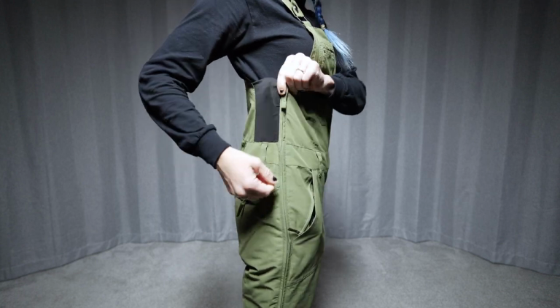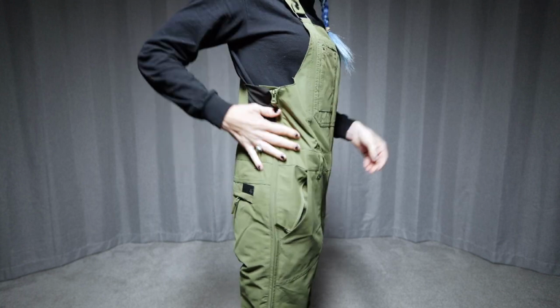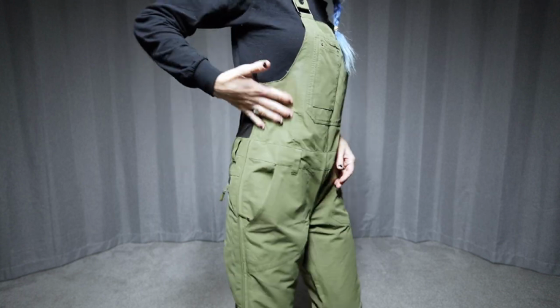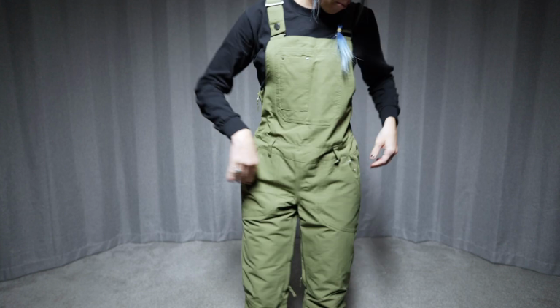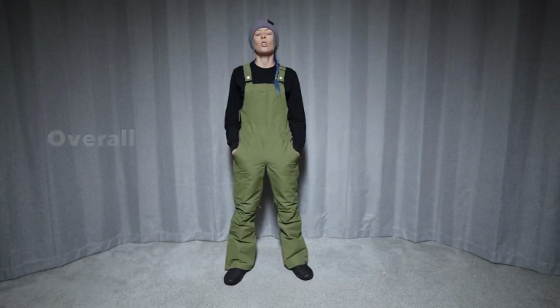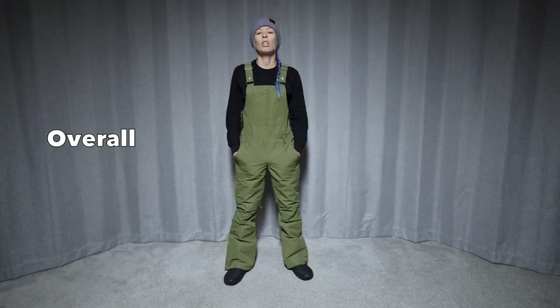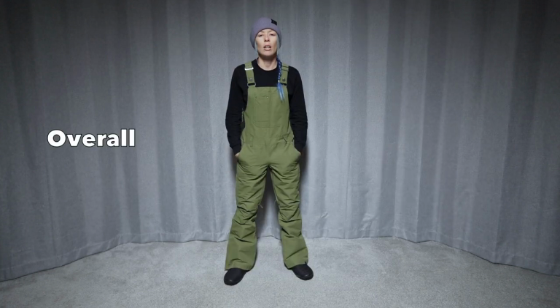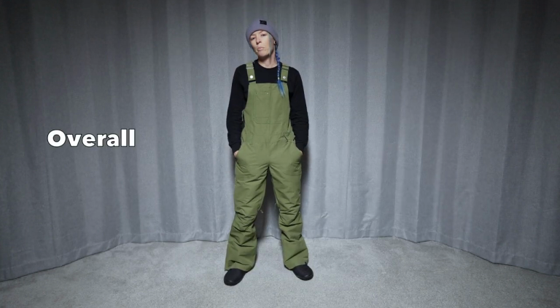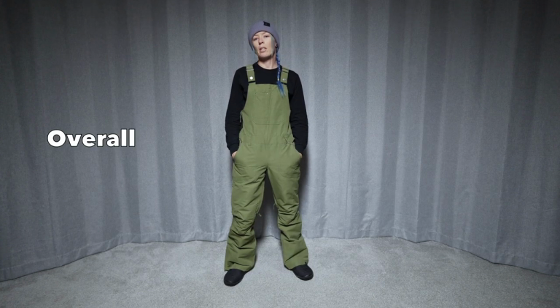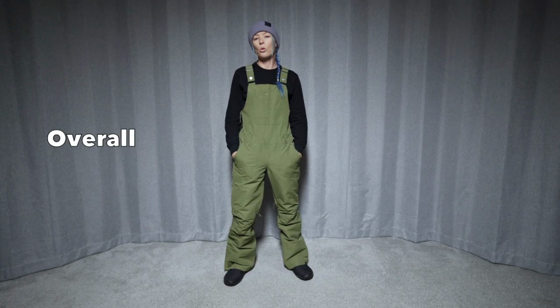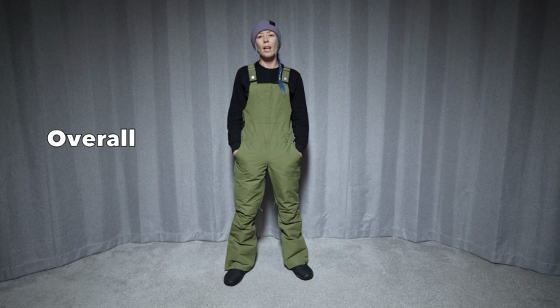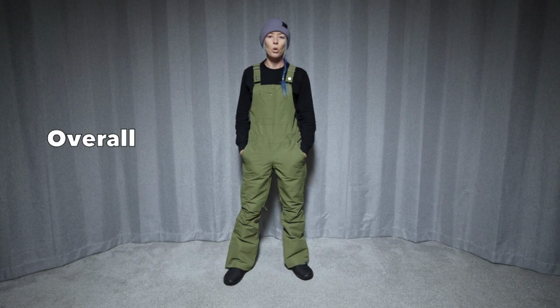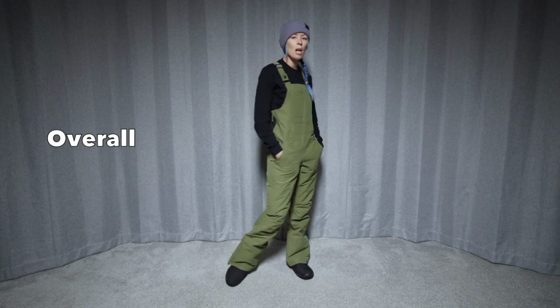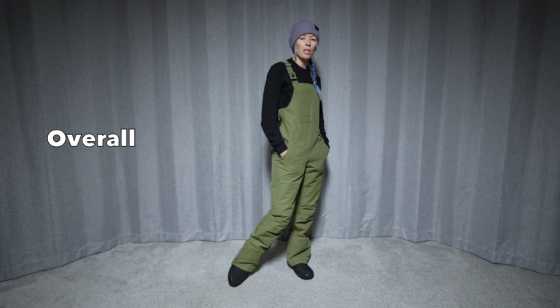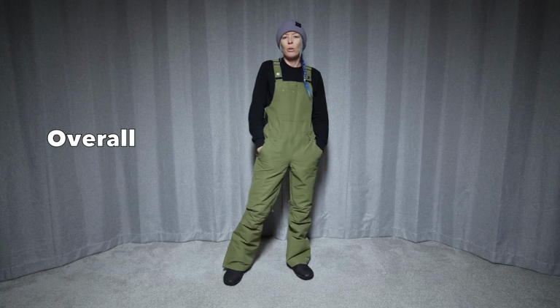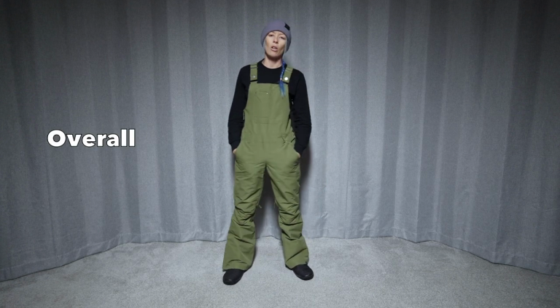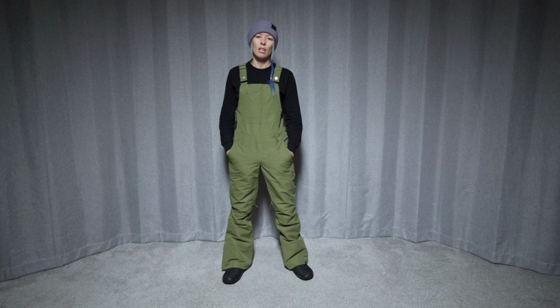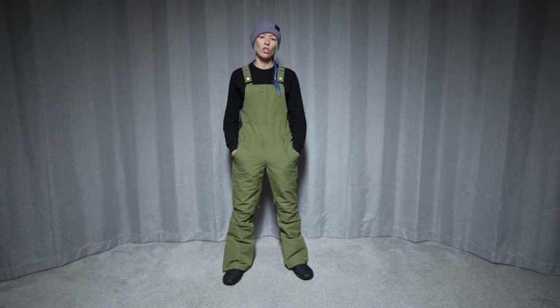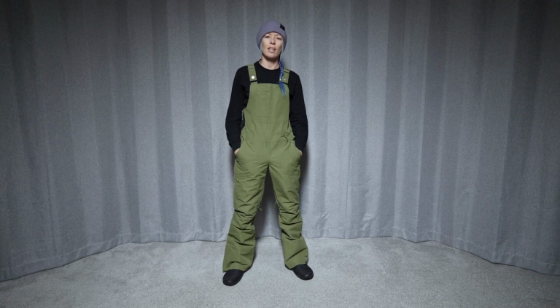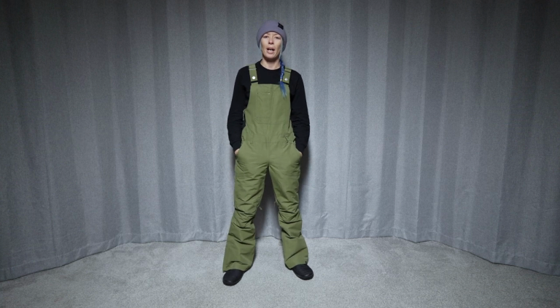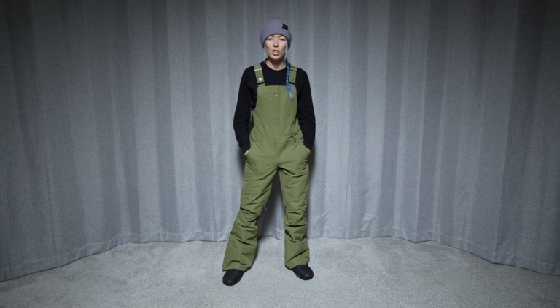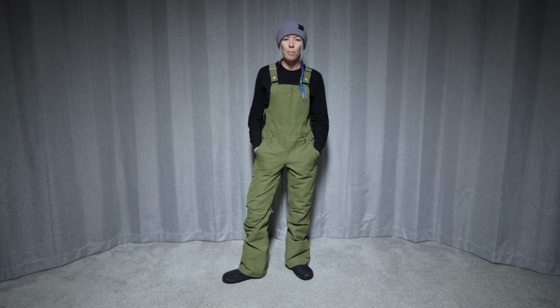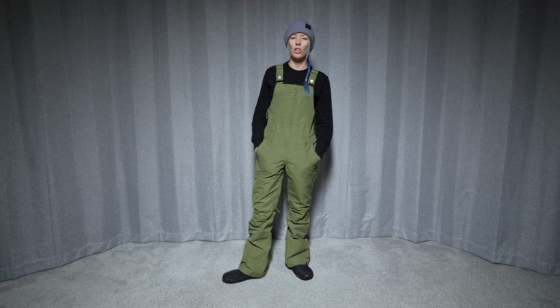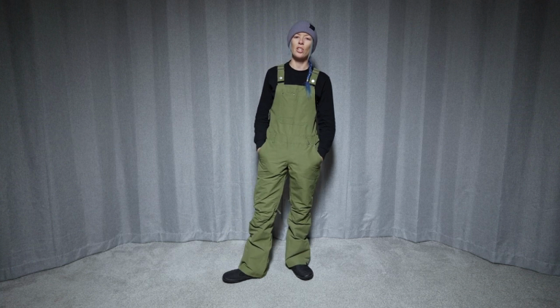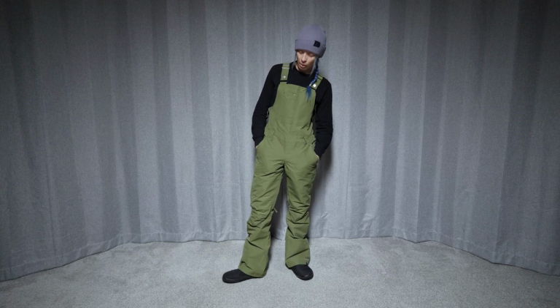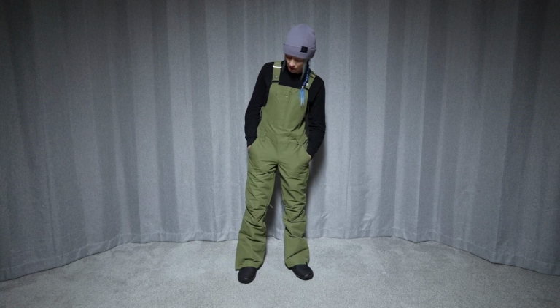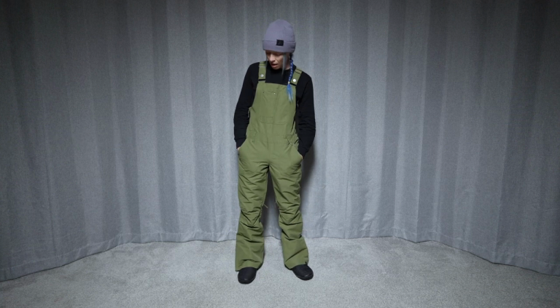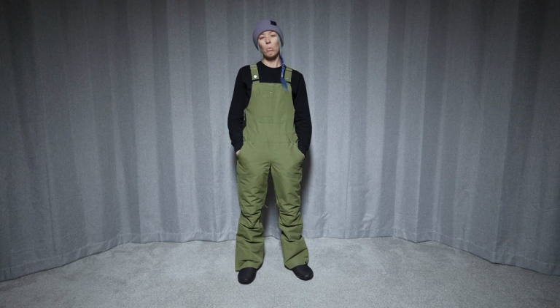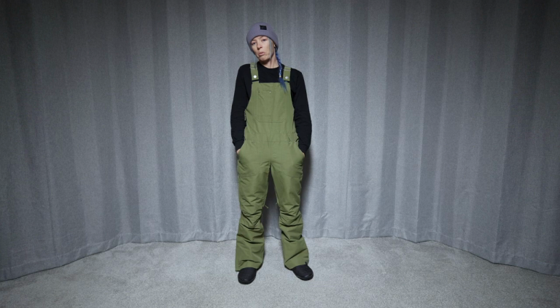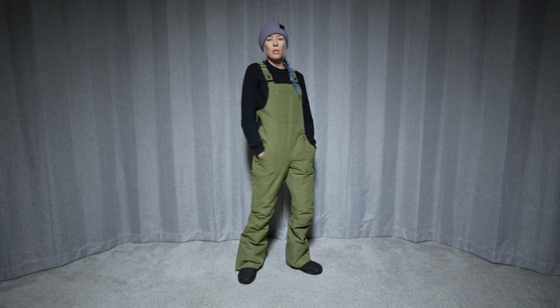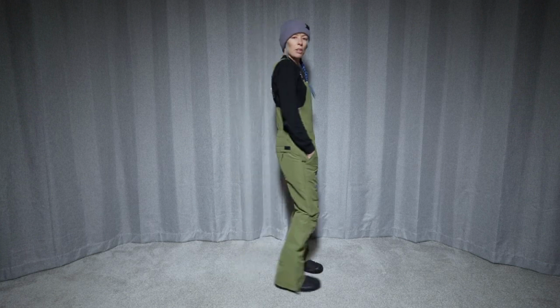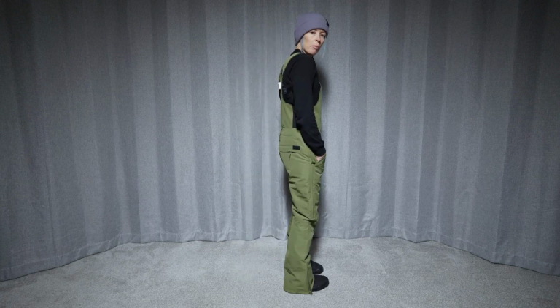So they'd be good resort bibs to keep you dry and warm, but without all the extra techy backcountry type features that you get with more waterproof bibs. Pretty simple bib.